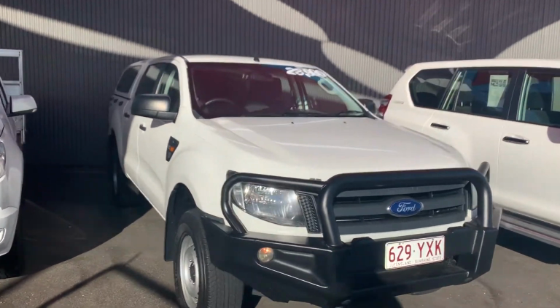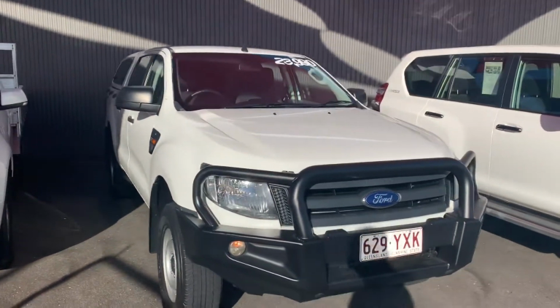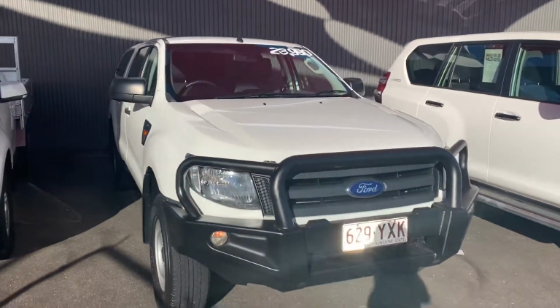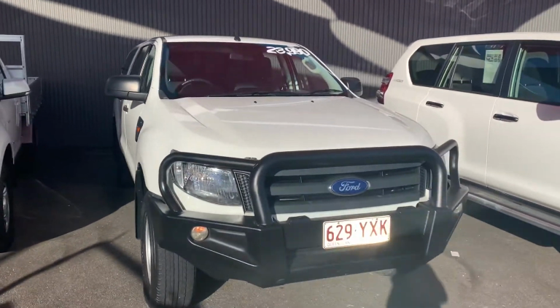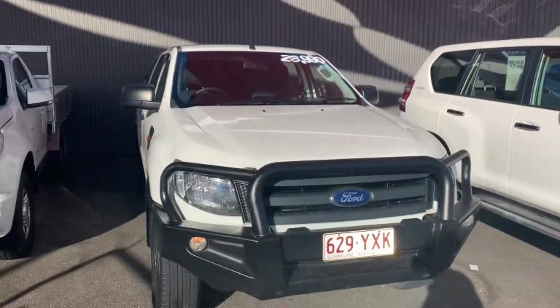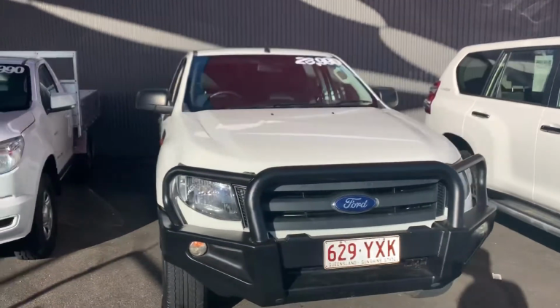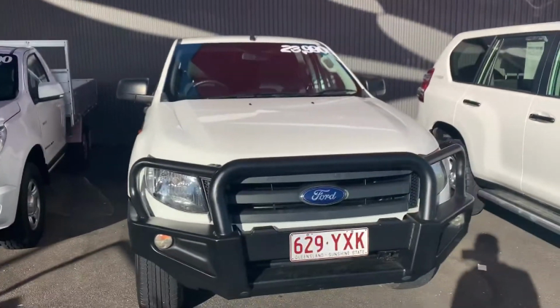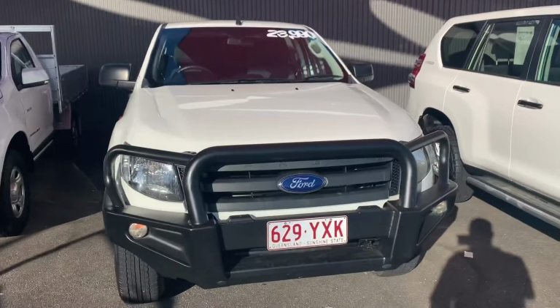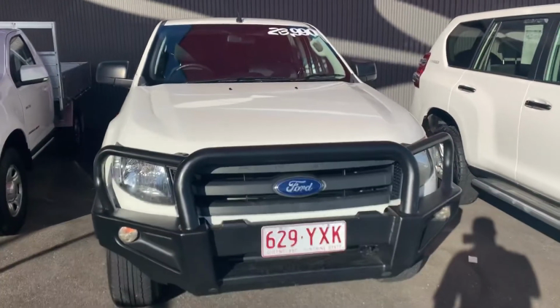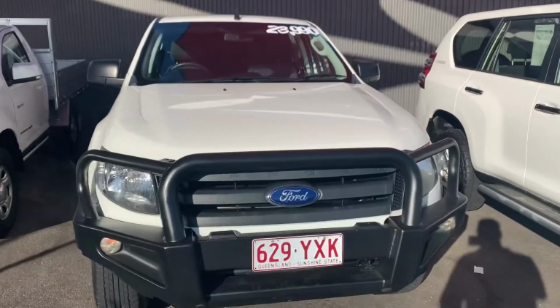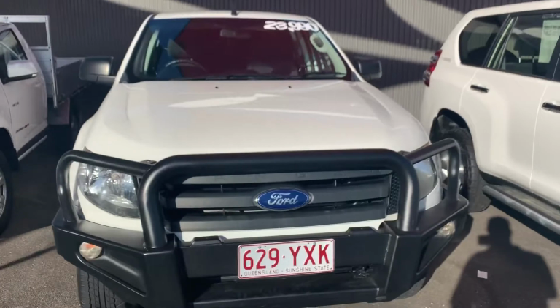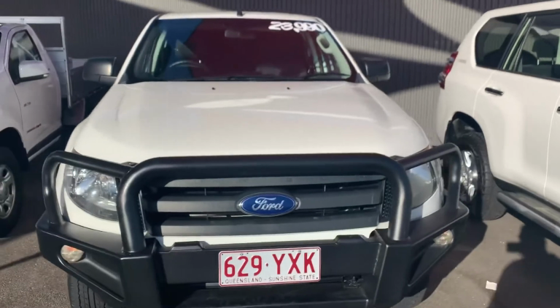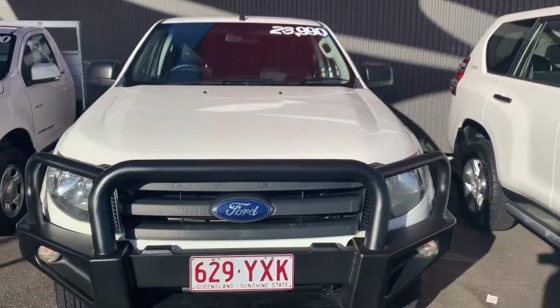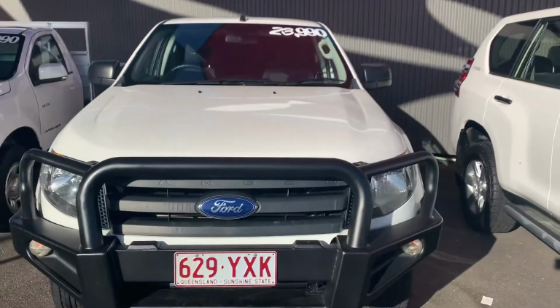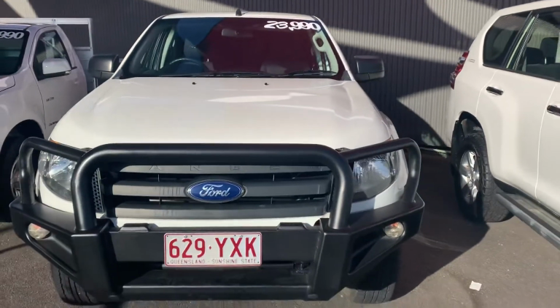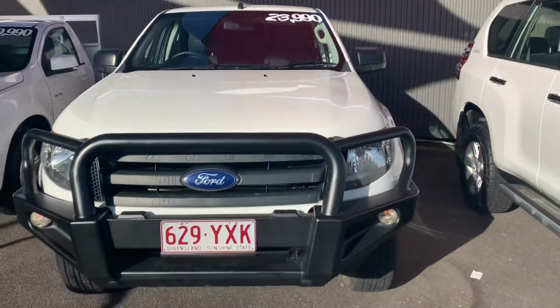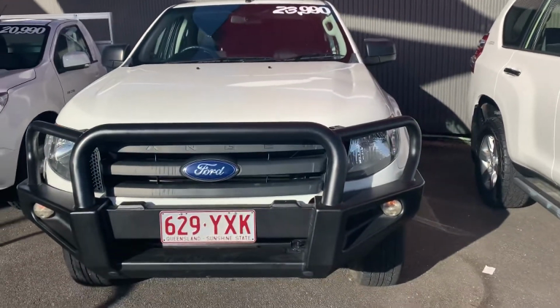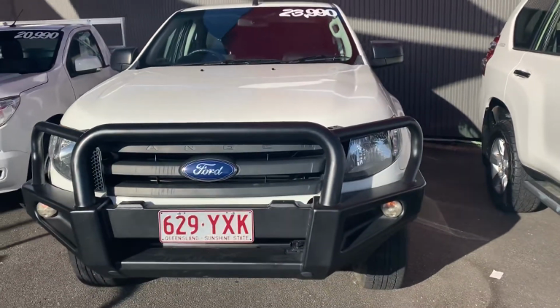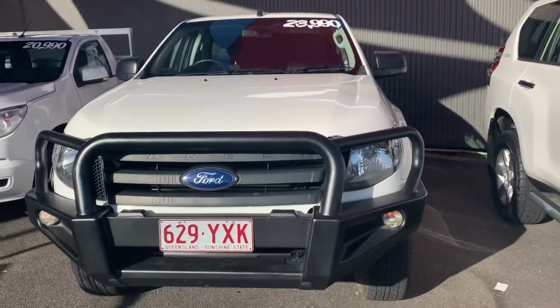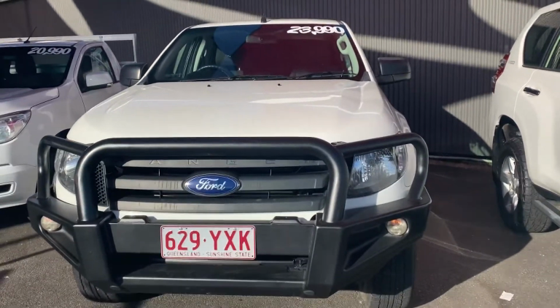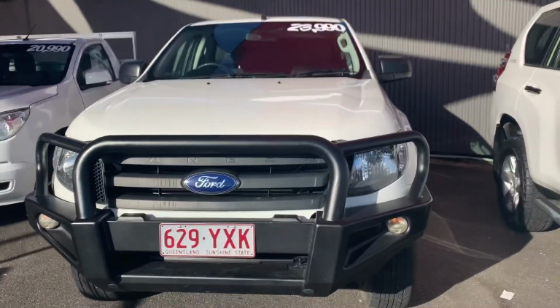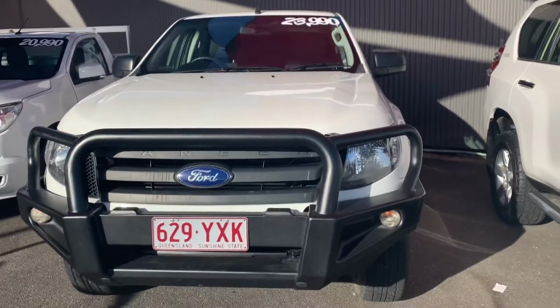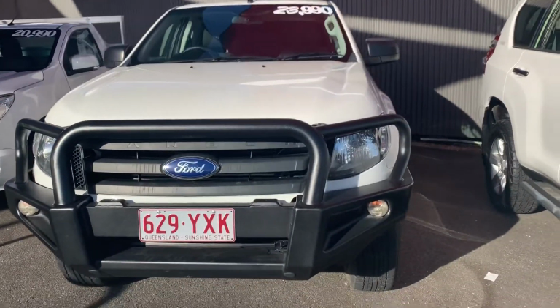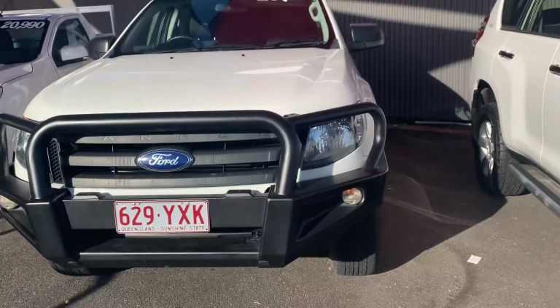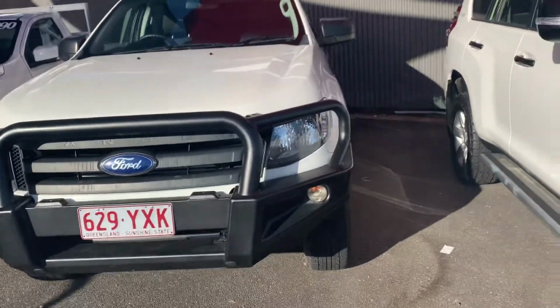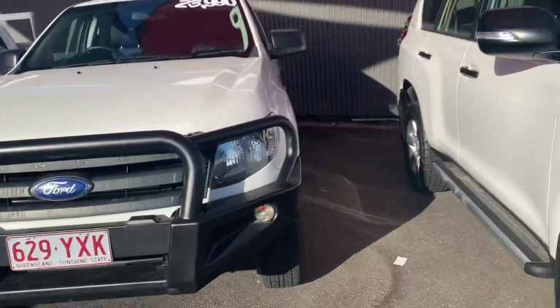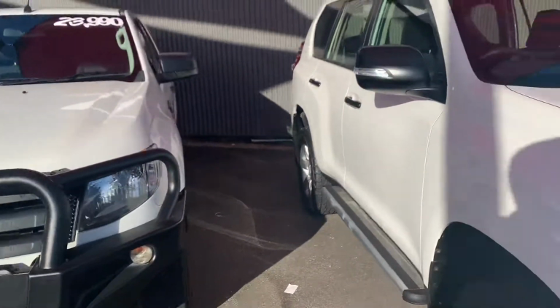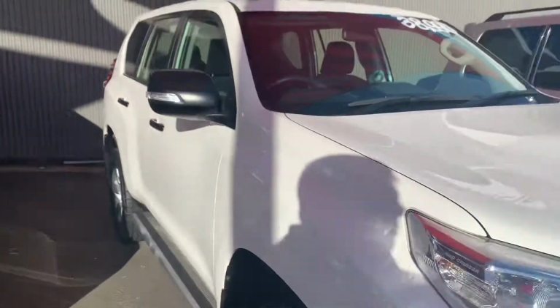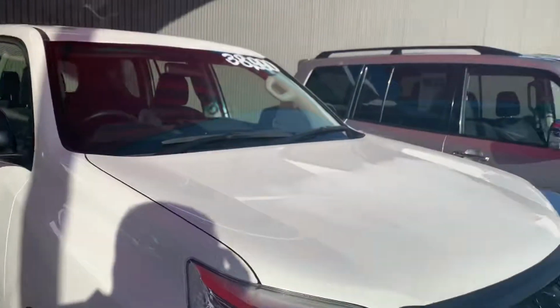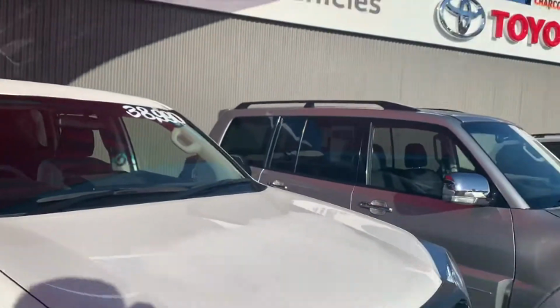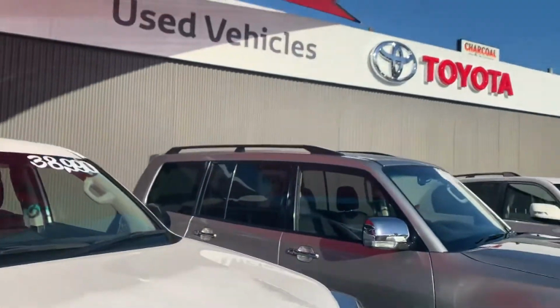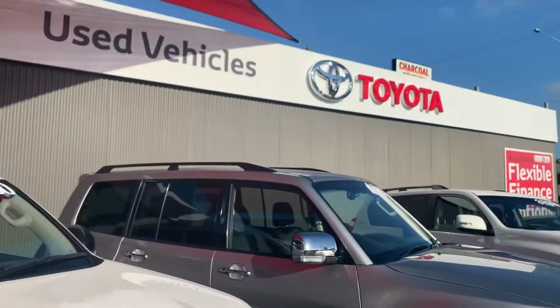Good morning, Kenneth Jack here at Pacific Toyota in Cairns, just doing a virtual tour for you on the 2014 Ford Ranger XL high rider dual cab that you inquired on.